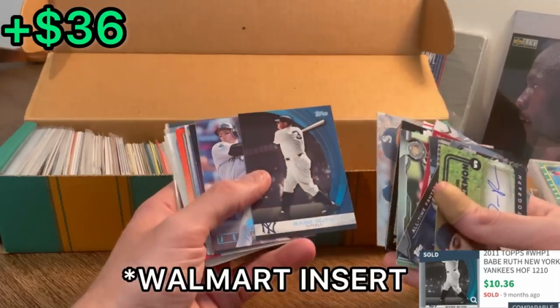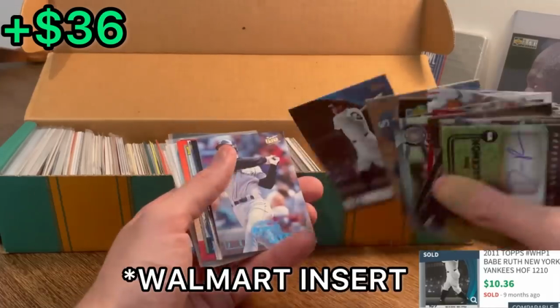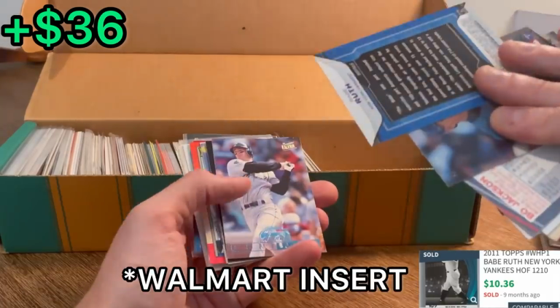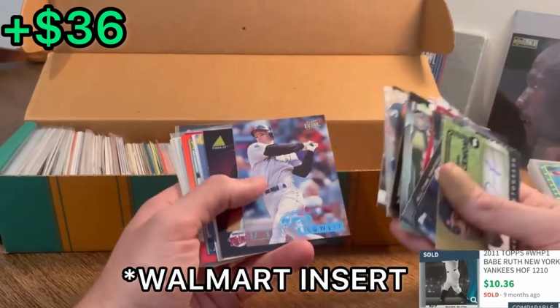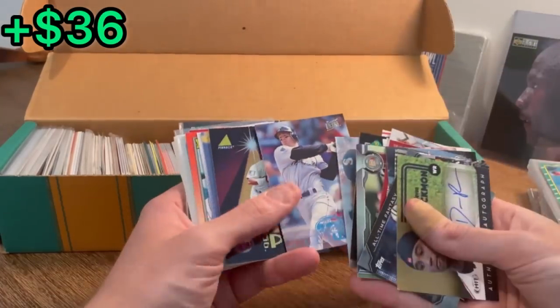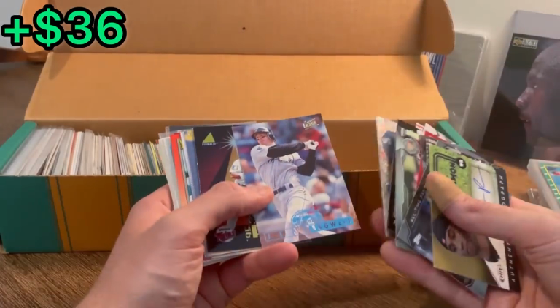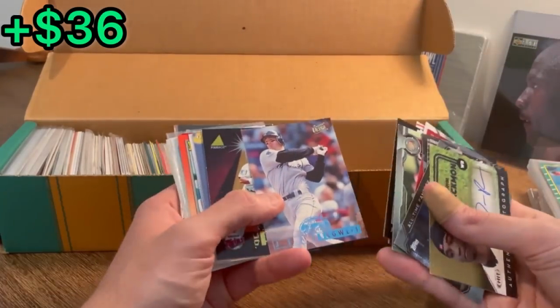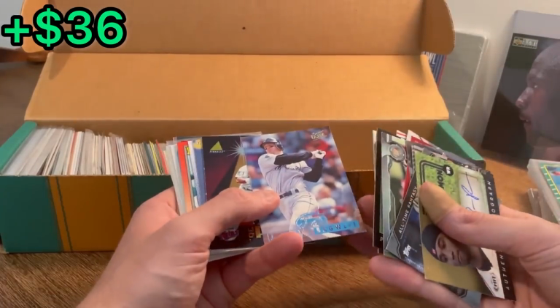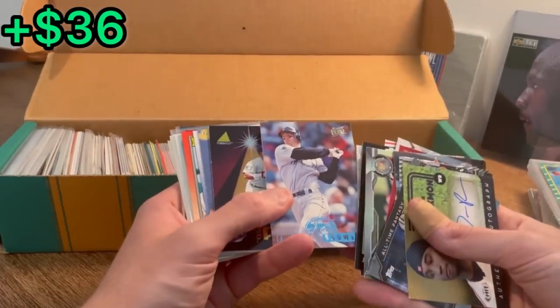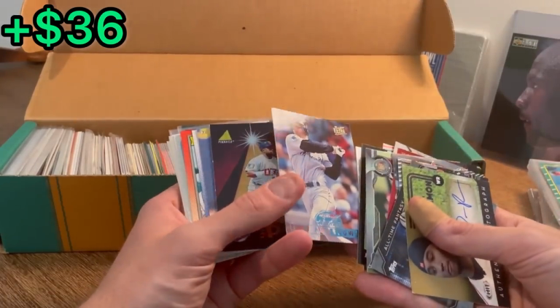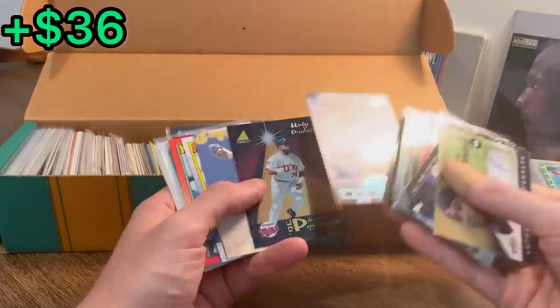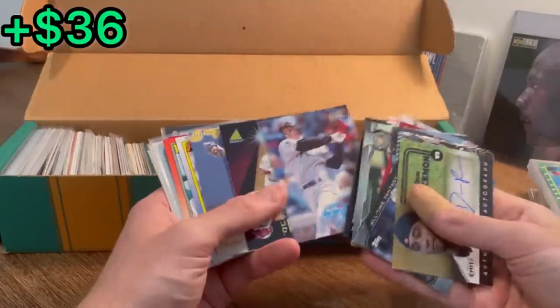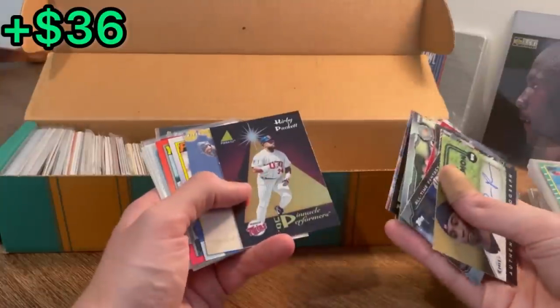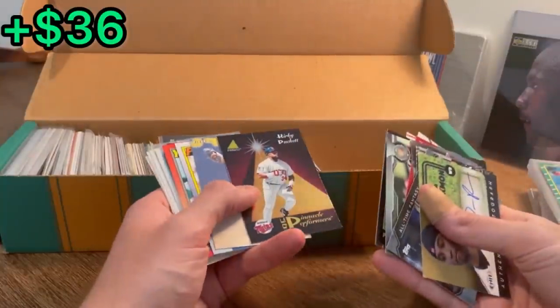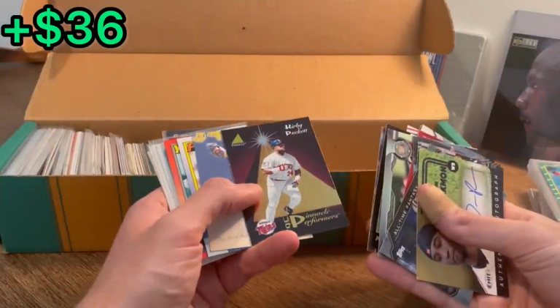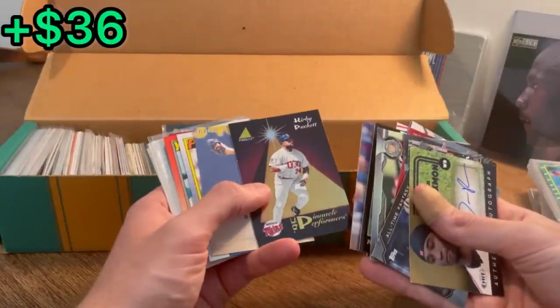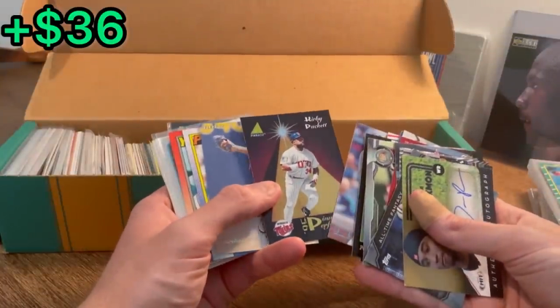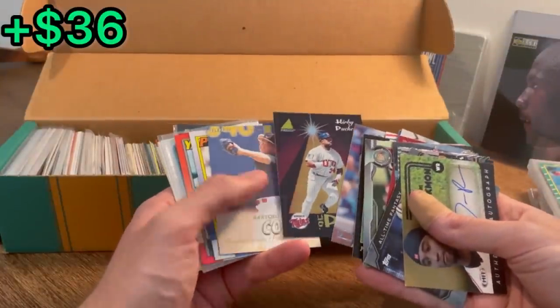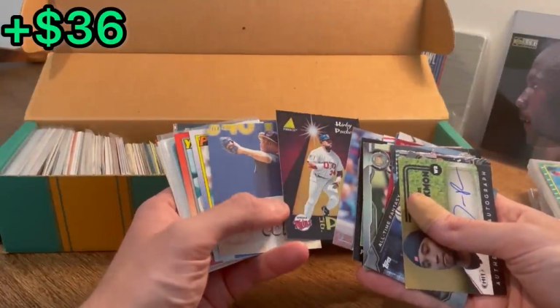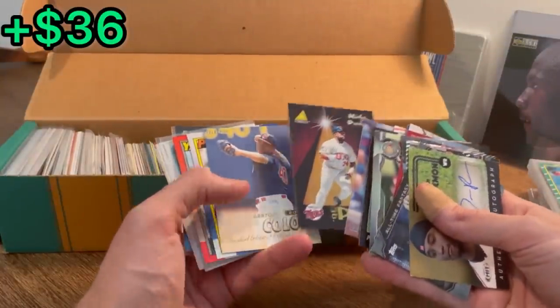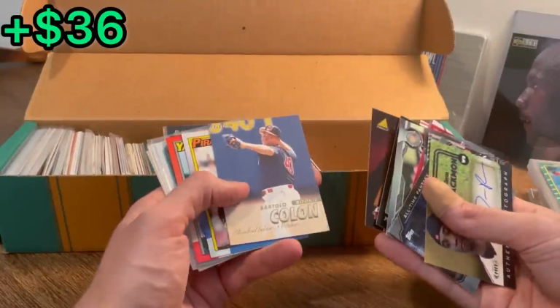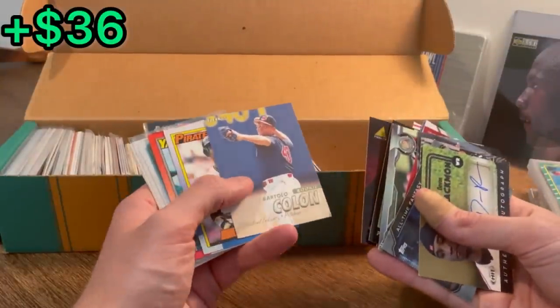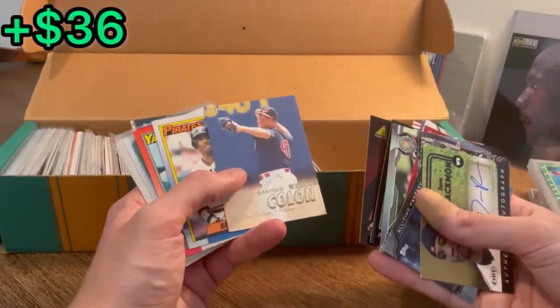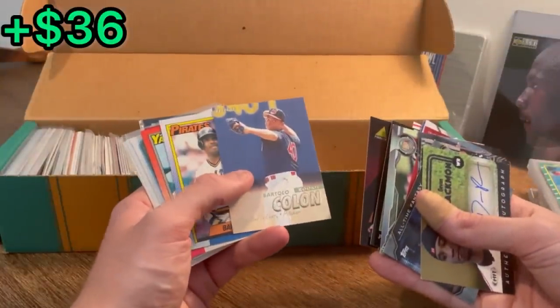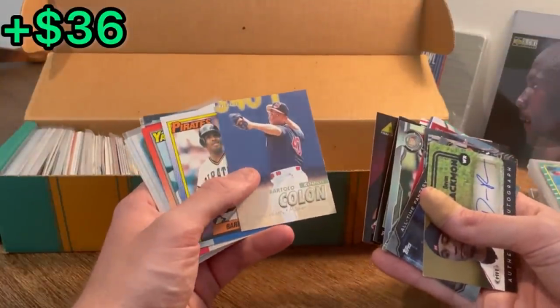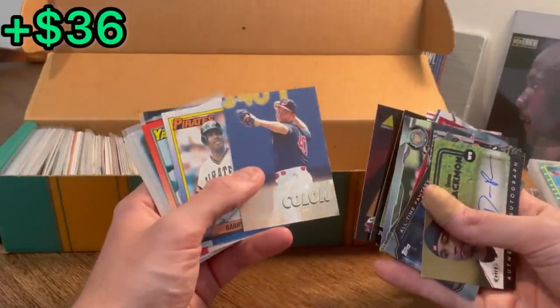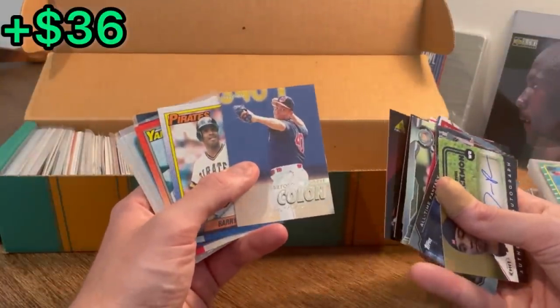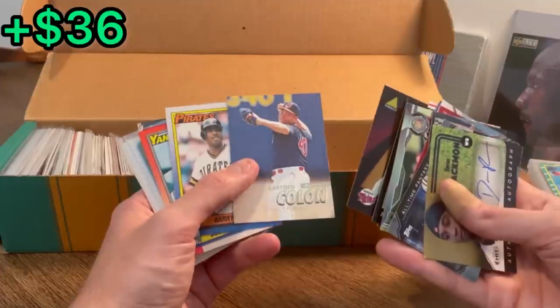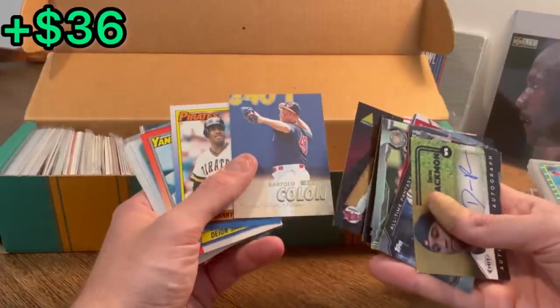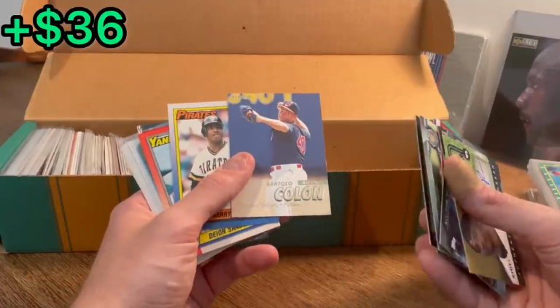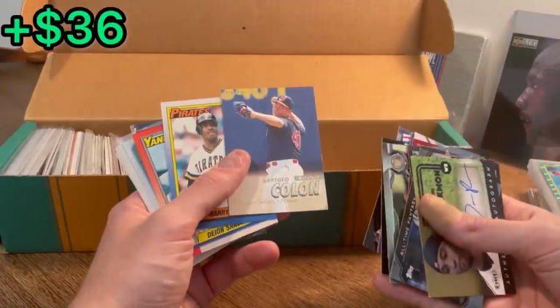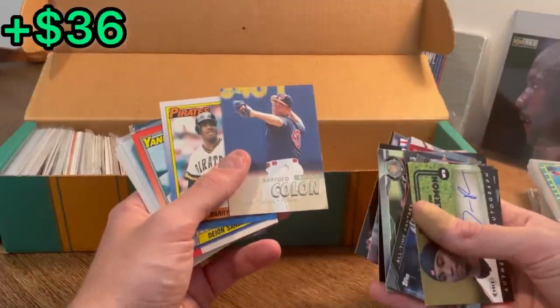Oh, hey Bruce — nice, I like that. Jeff Bagwell Ultra Fleer card. Pinnacle Performers, Kirby Puckett — I like that. Bartolo Colon, back in his slimmer days. He's an absolute legend. I think this may be one of my favorite unboxings I've ever done on the channel.